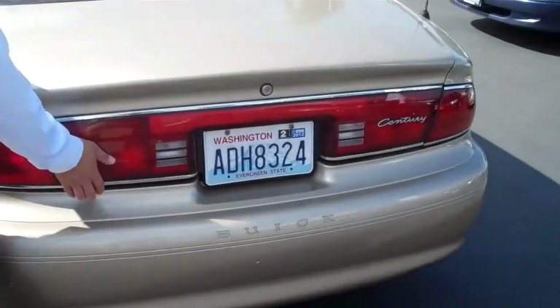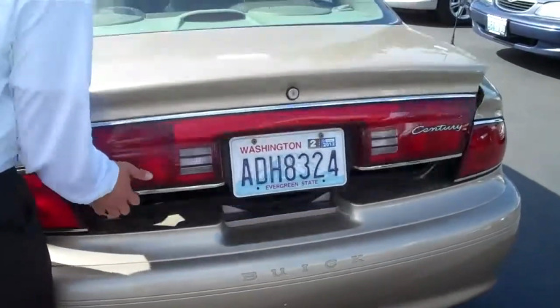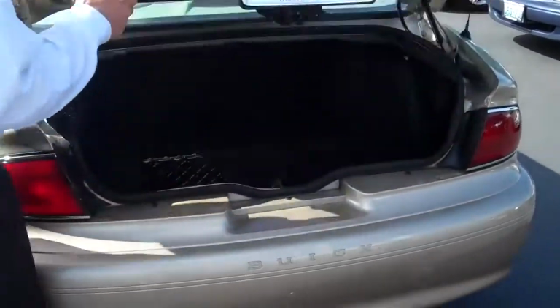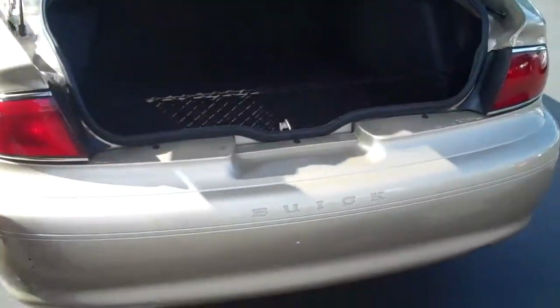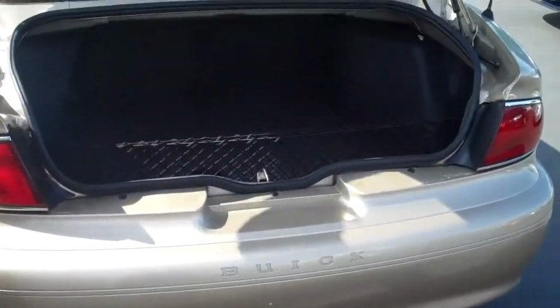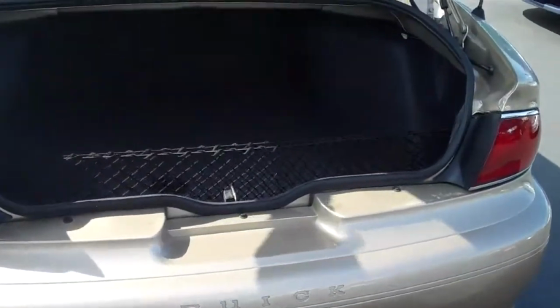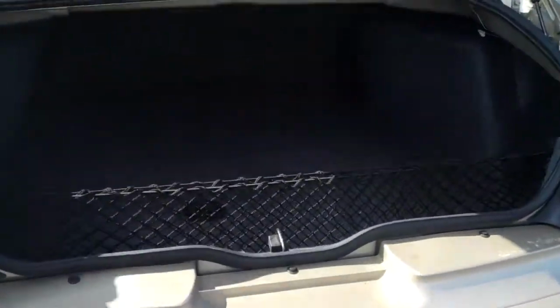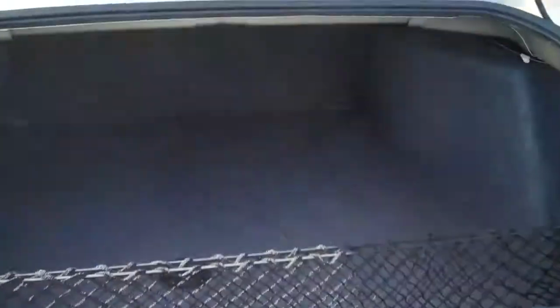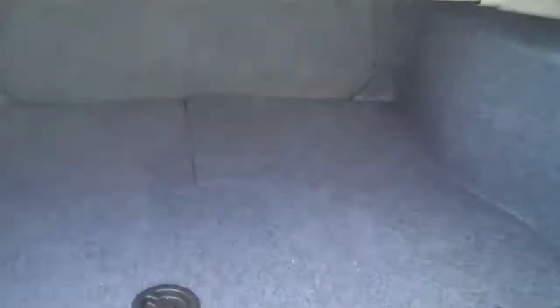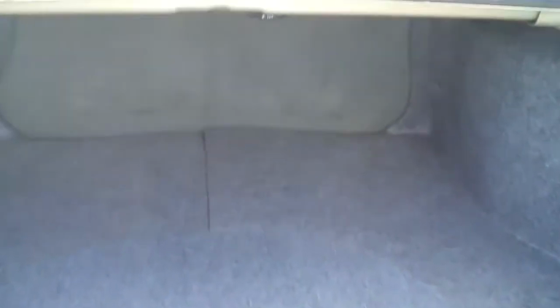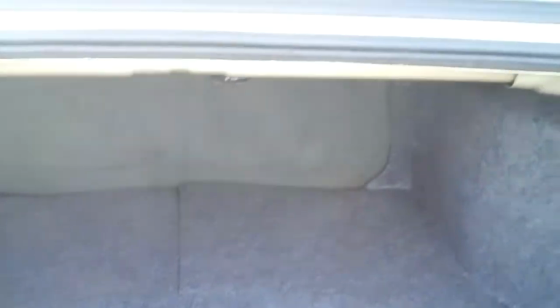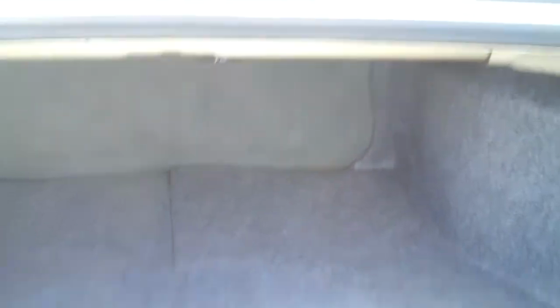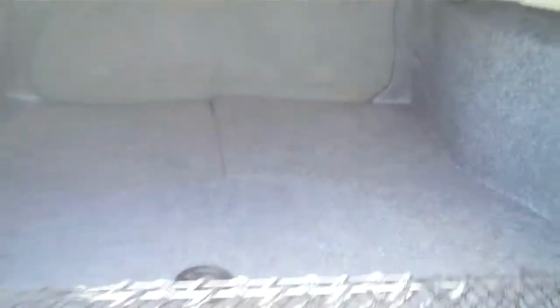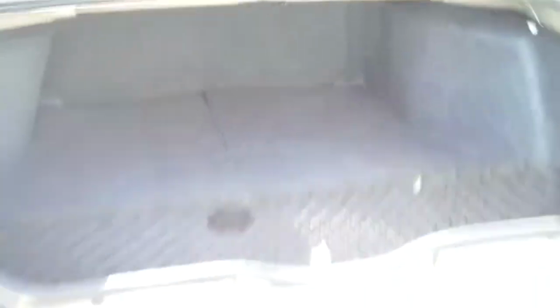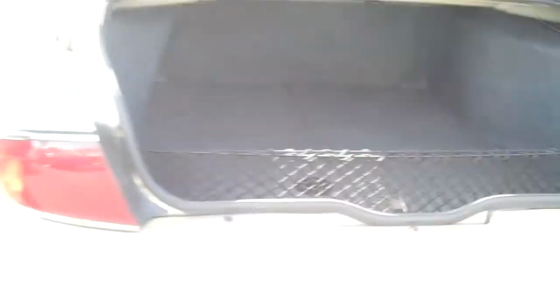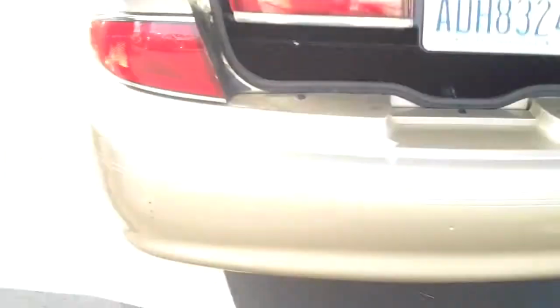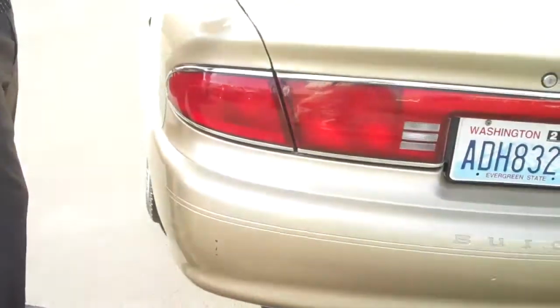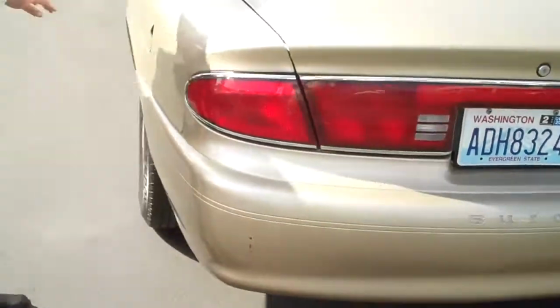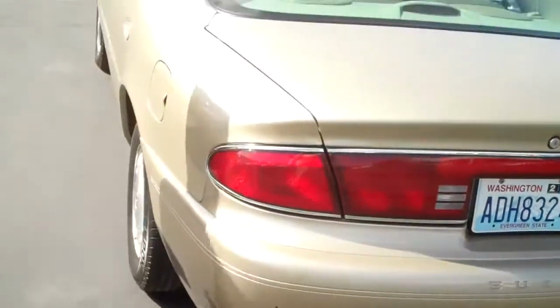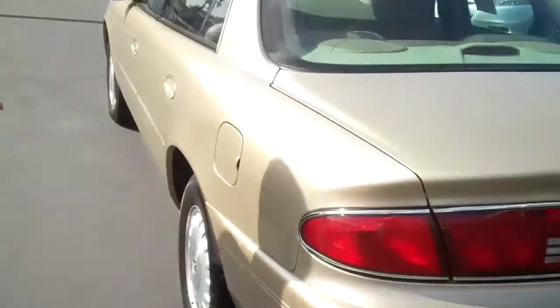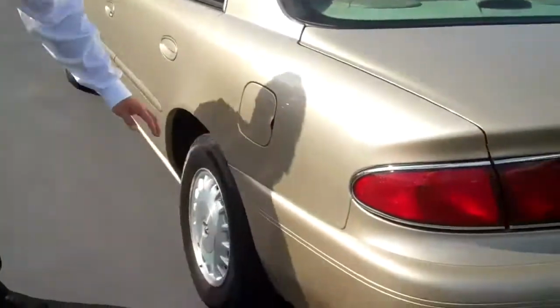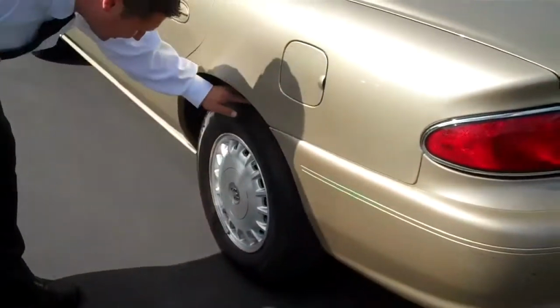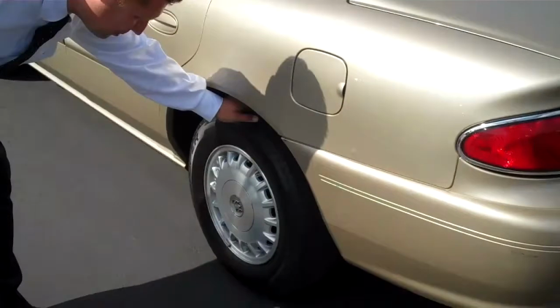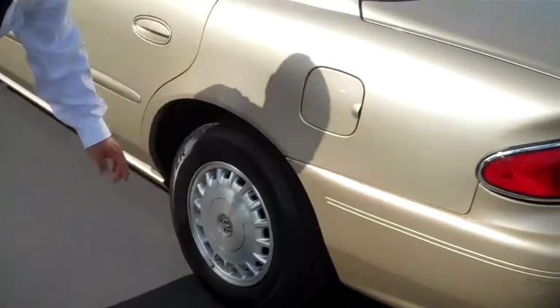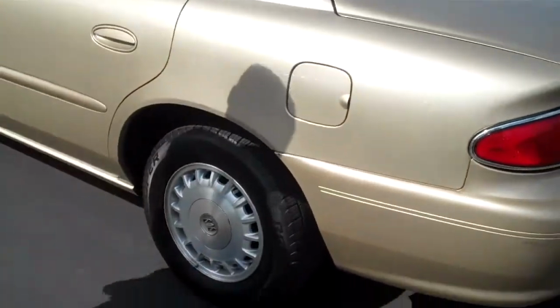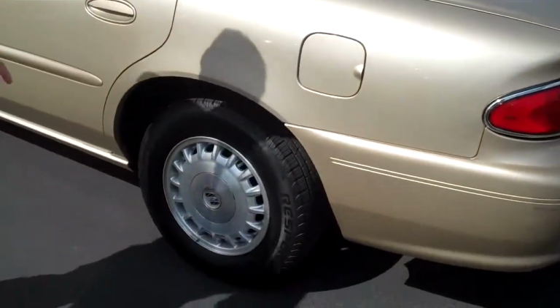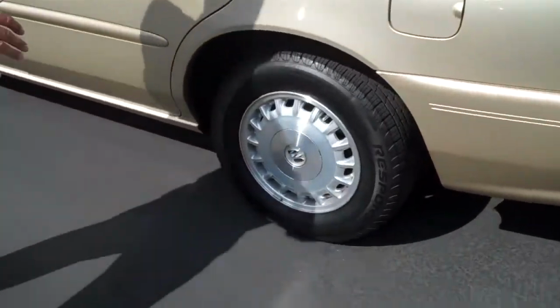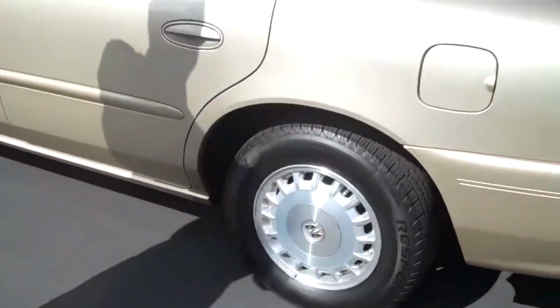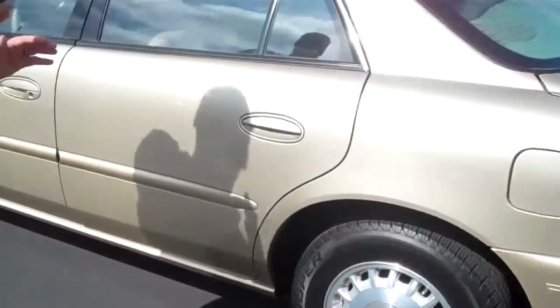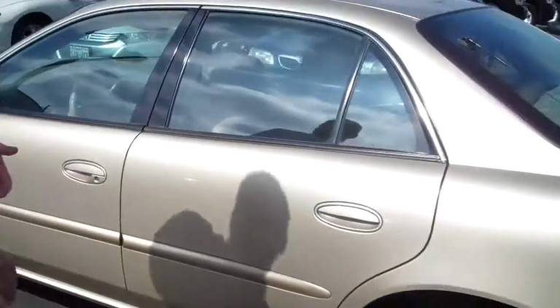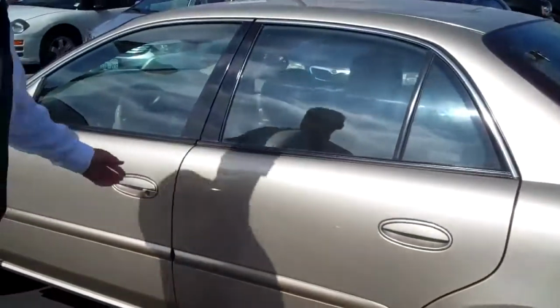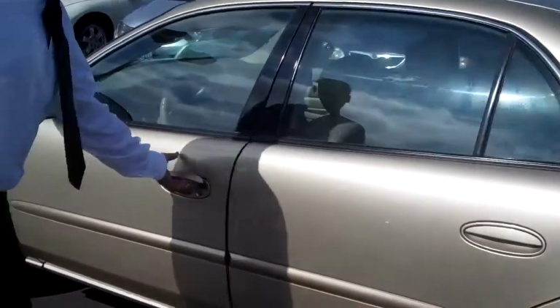You can see the size of this trunk — that is amazing. Let's close that. You come around this side: all the tires are pretty much brand spanking new. Can't beat that.